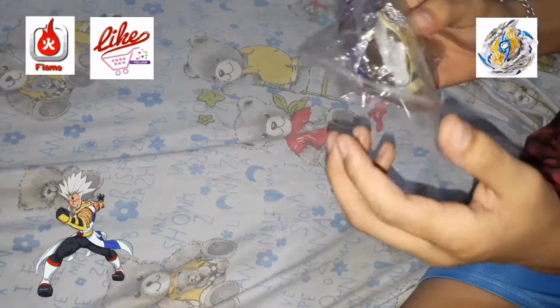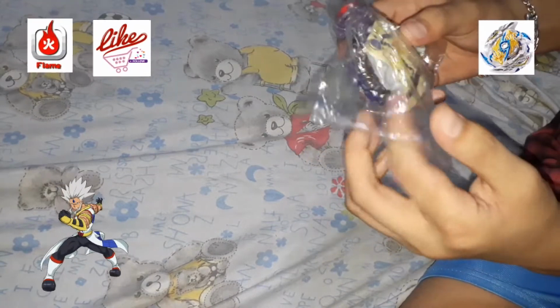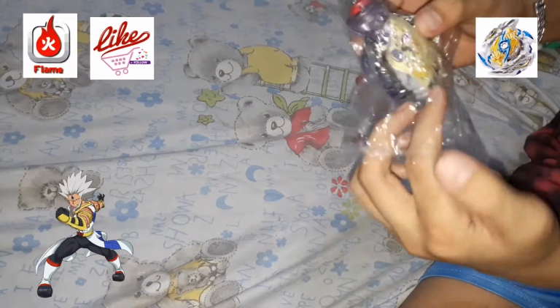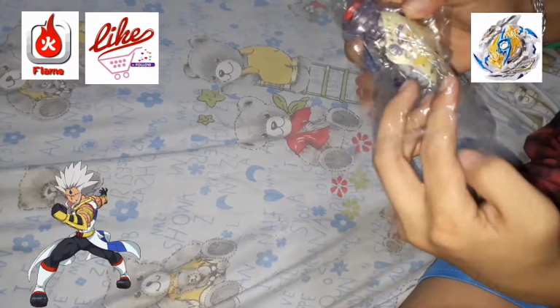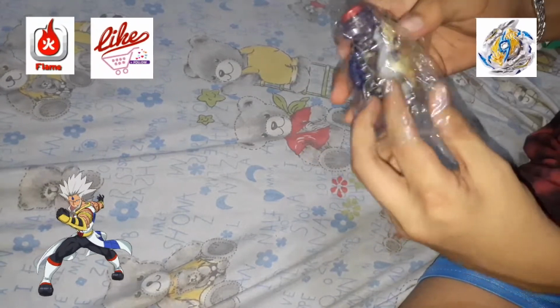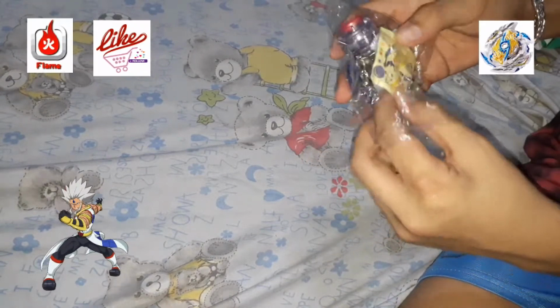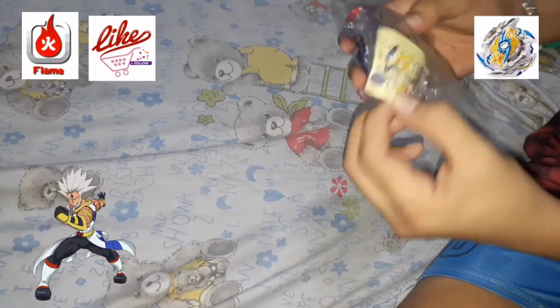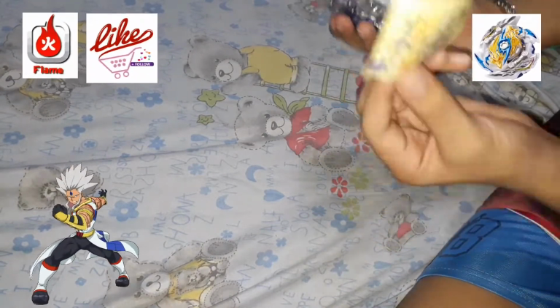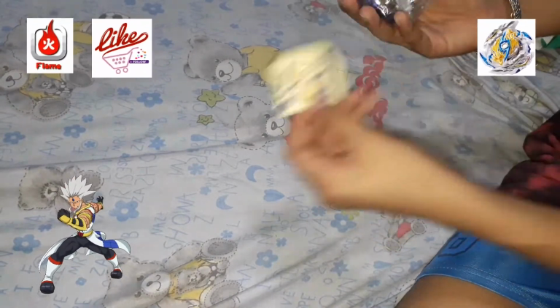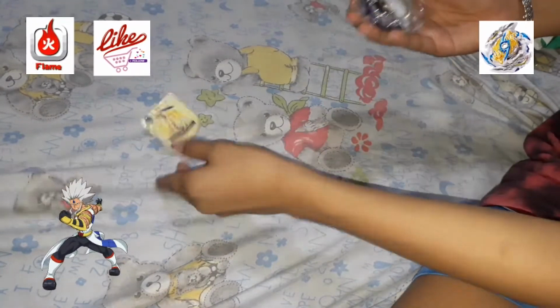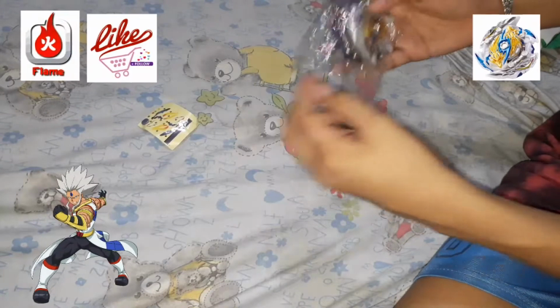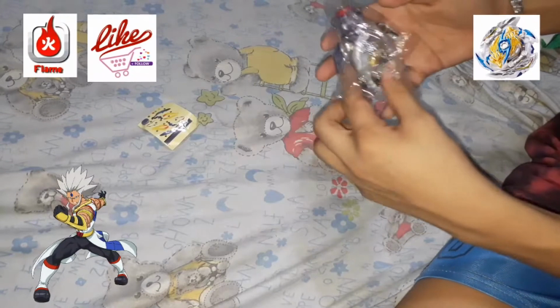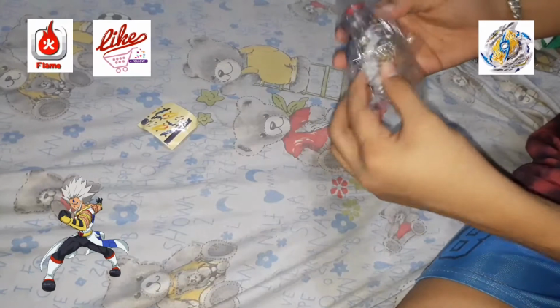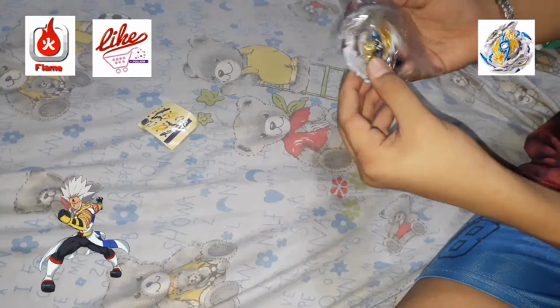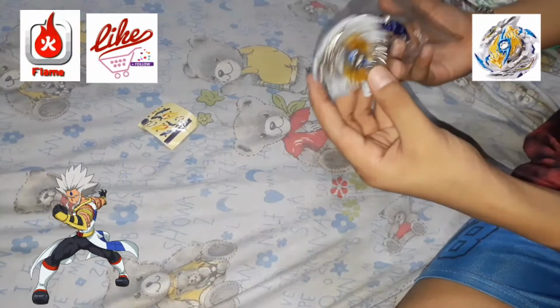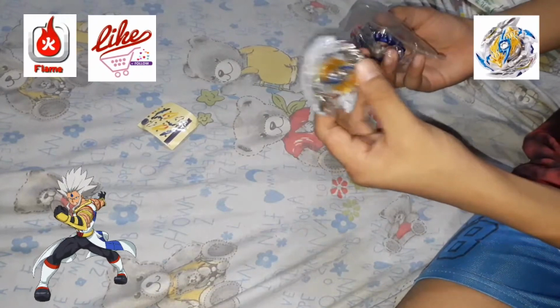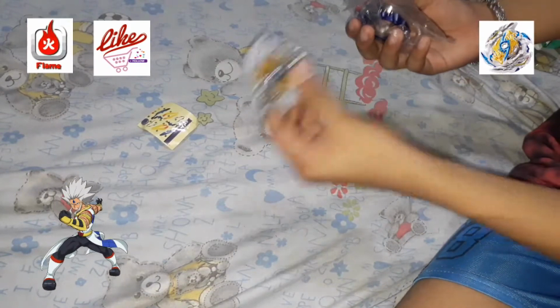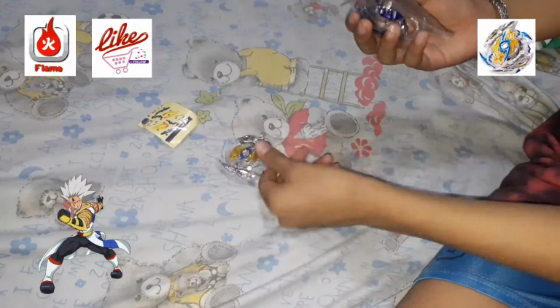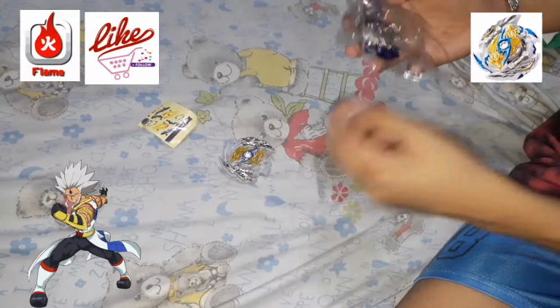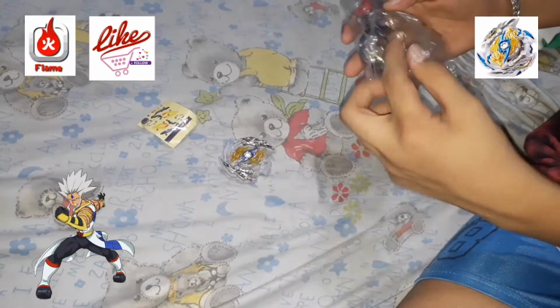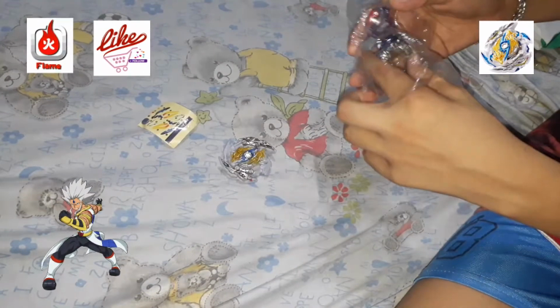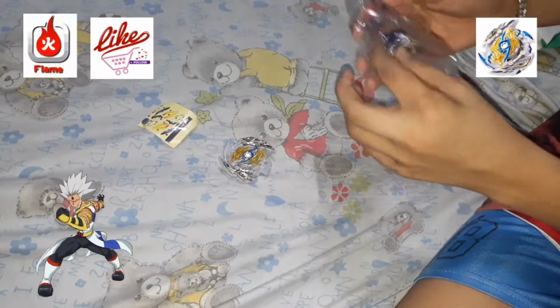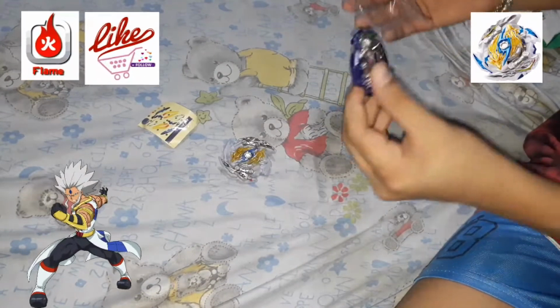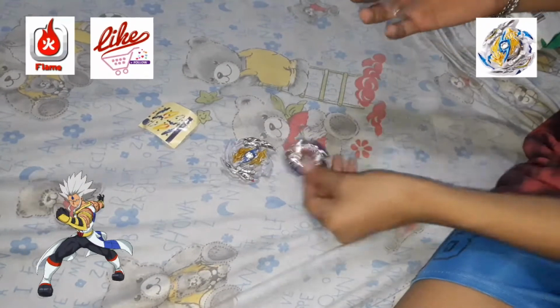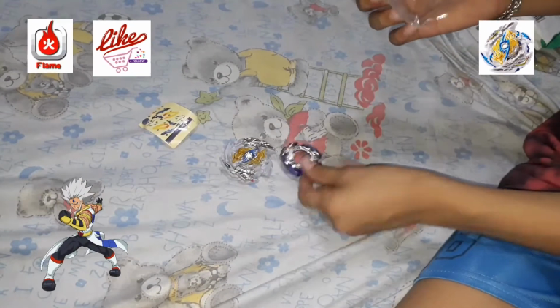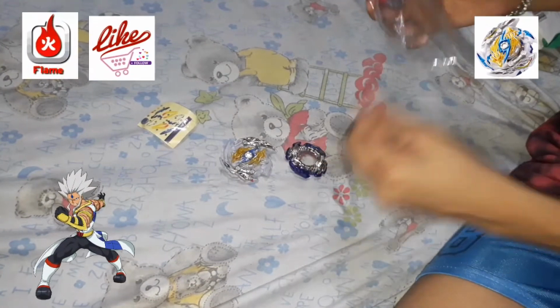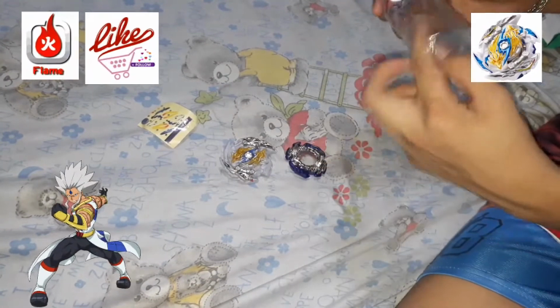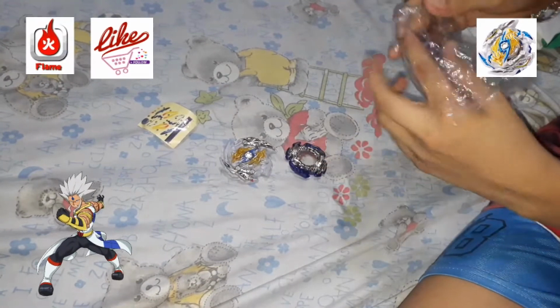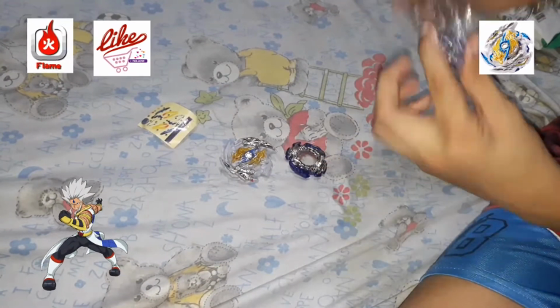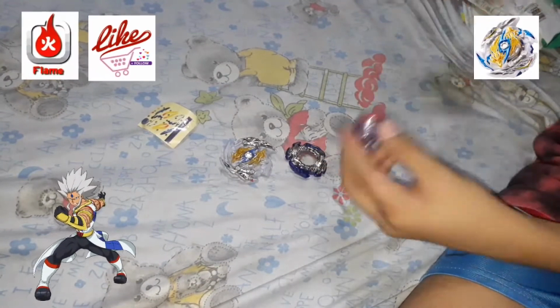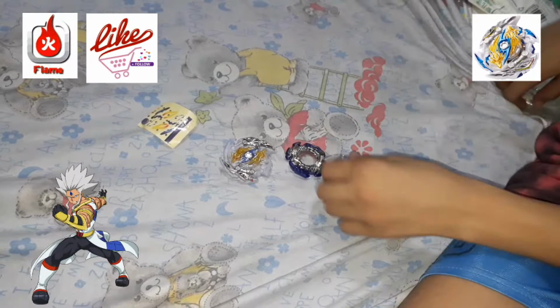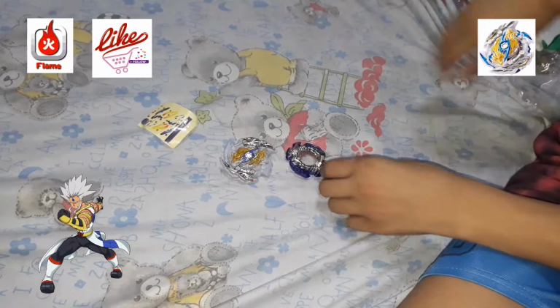So it's Flame brand. This is the sticker, the layer base, and Drake, and Spiral.